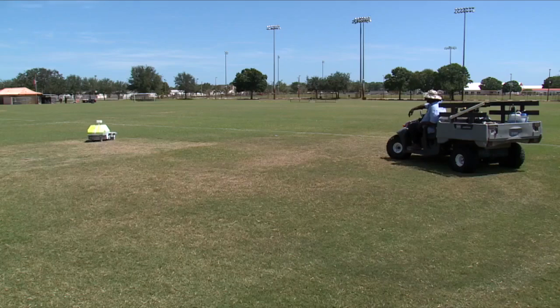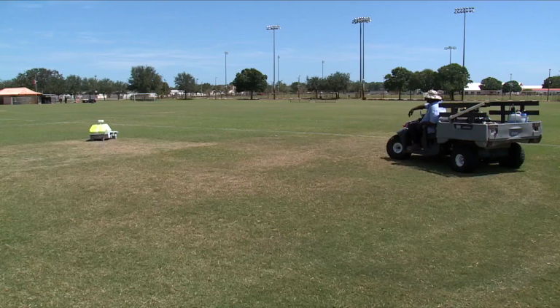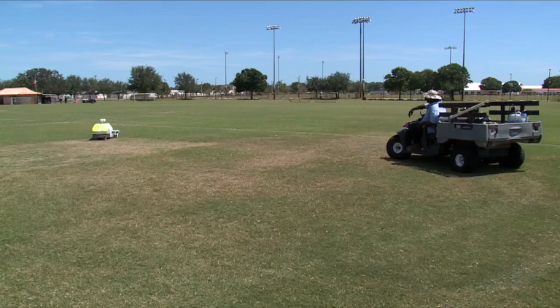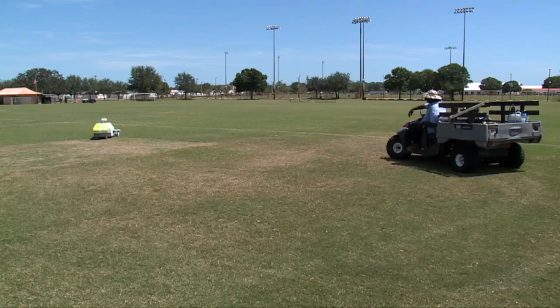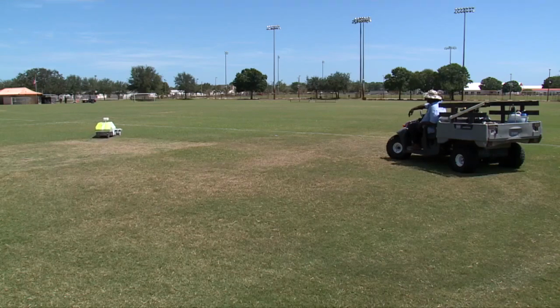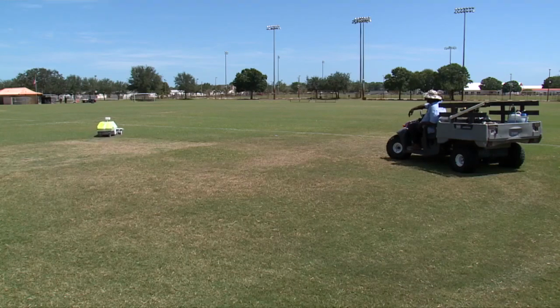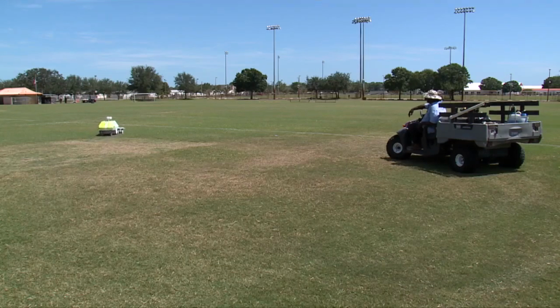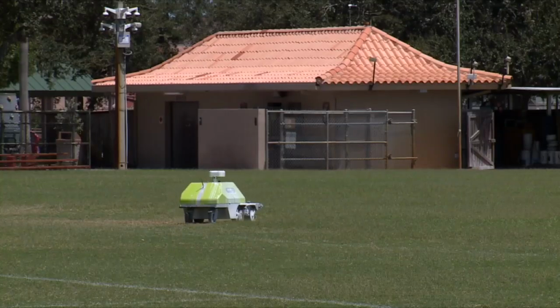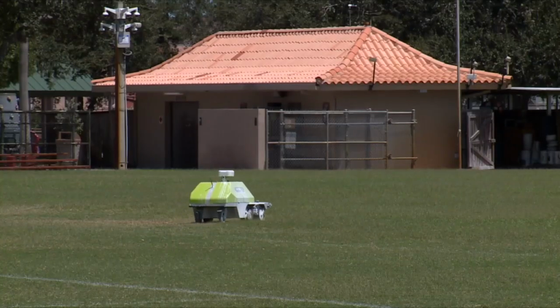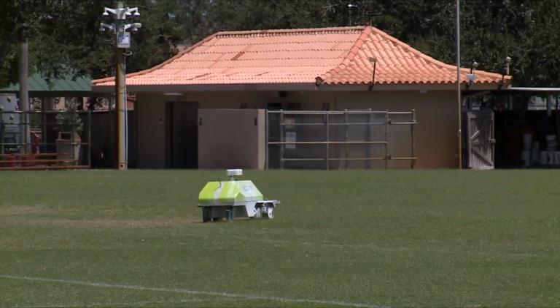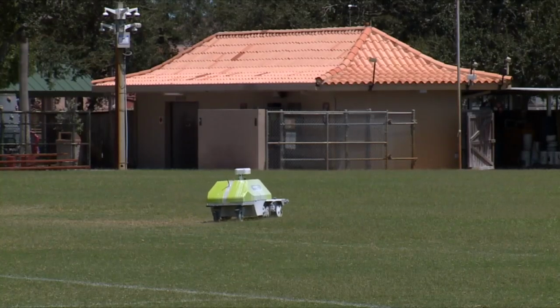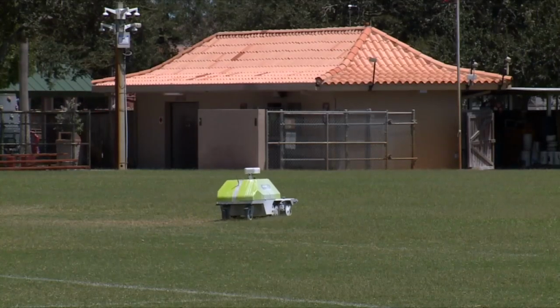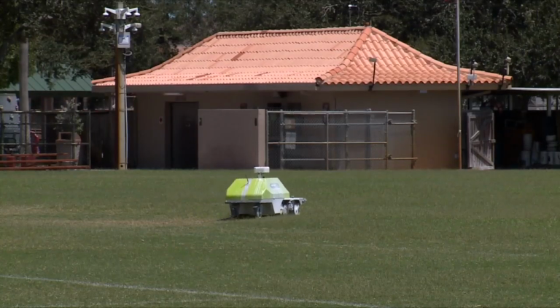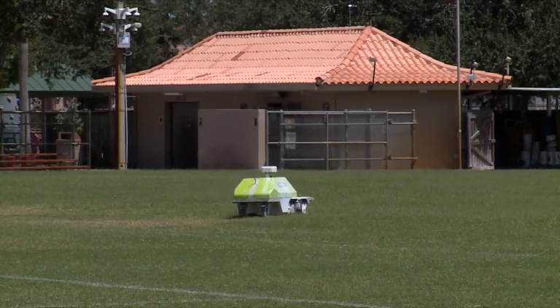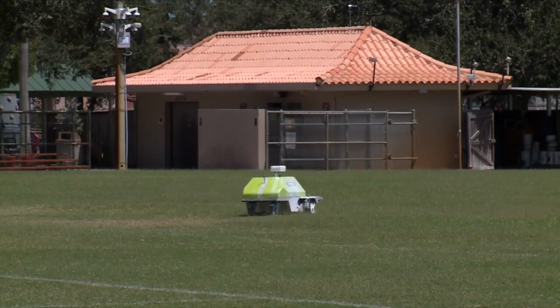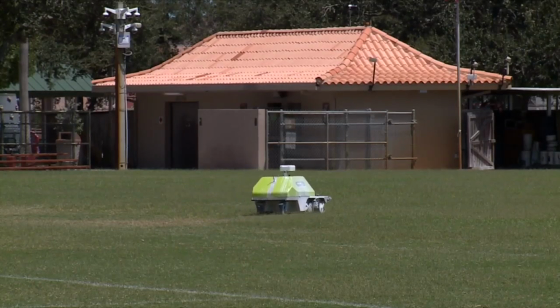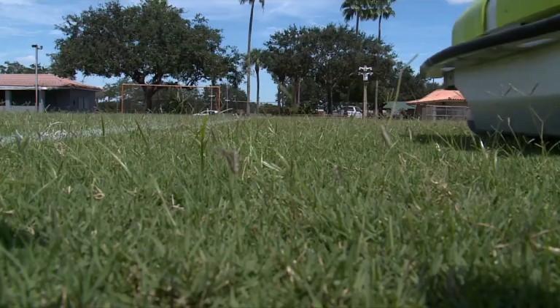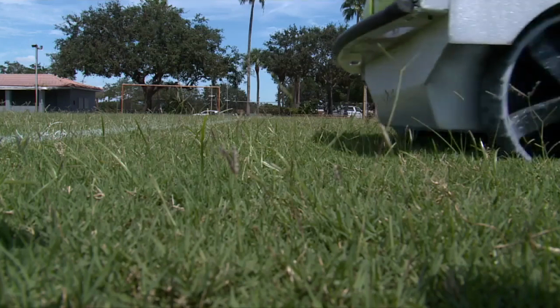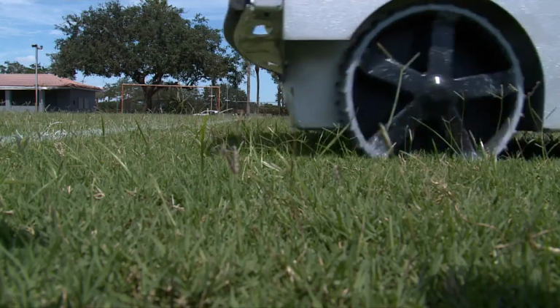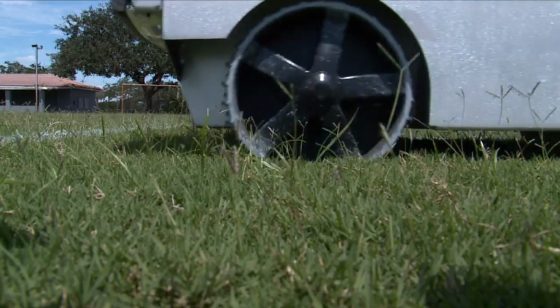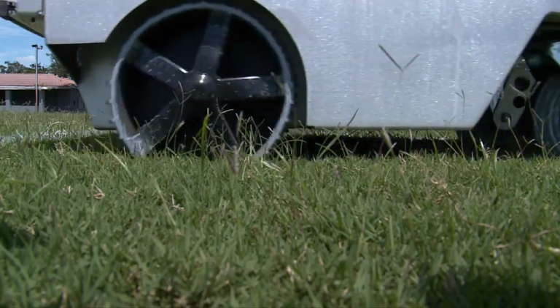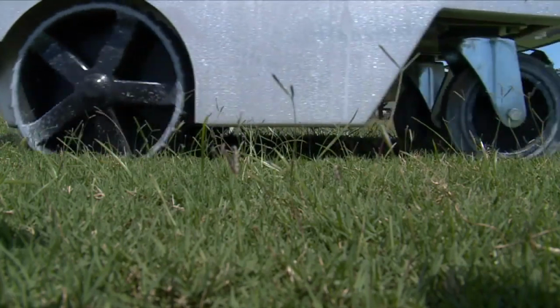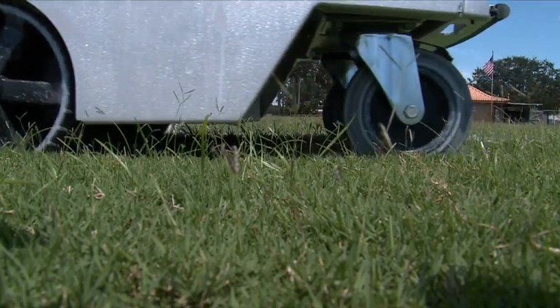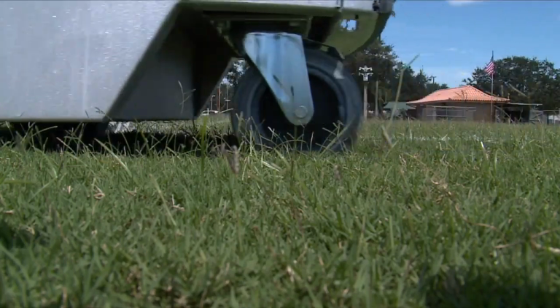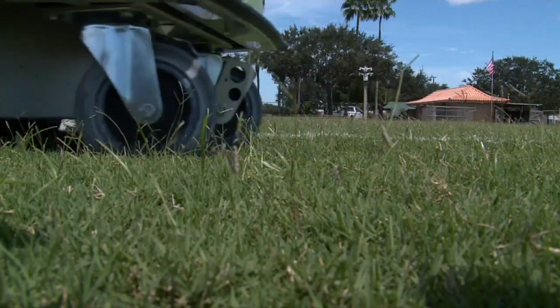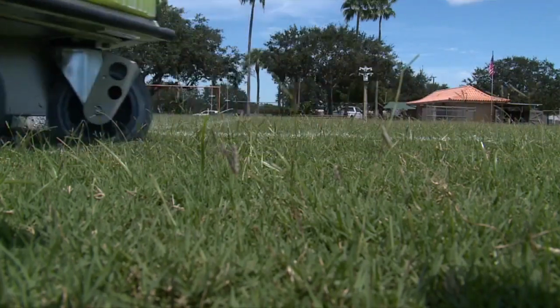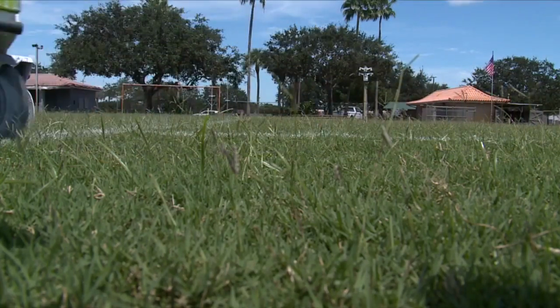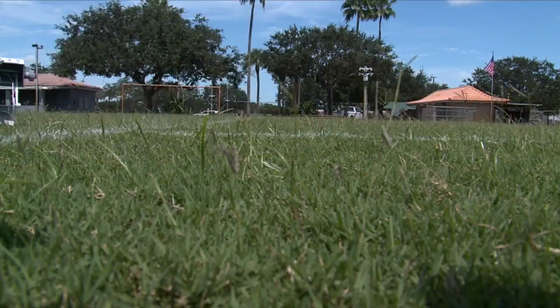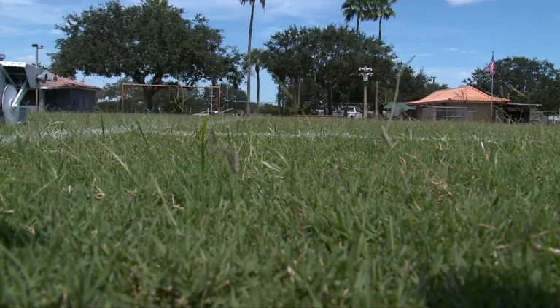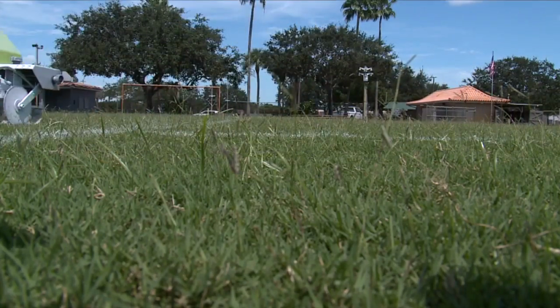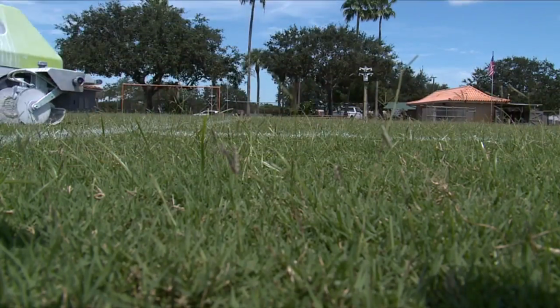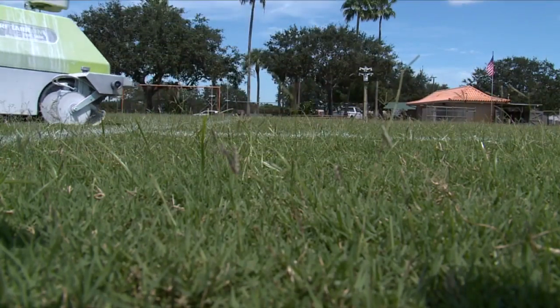Wallace says he's got to keep an eye on the Turf Tank to make sure it doesn't go offline, but it beats having to stand in the hot sun all day marking out a field. He calls it a hundred percent lifesaver.